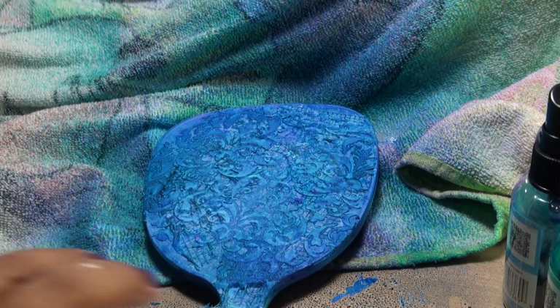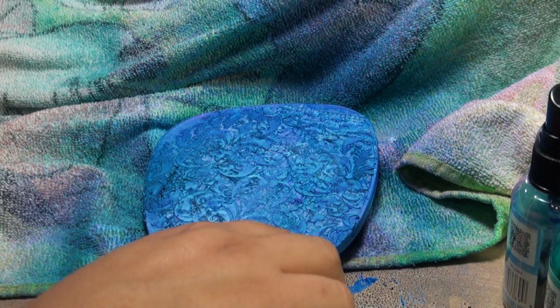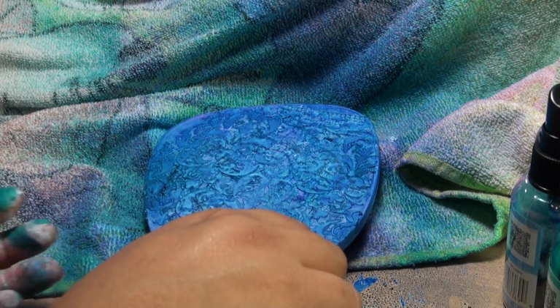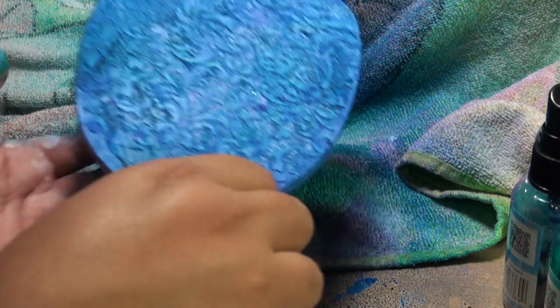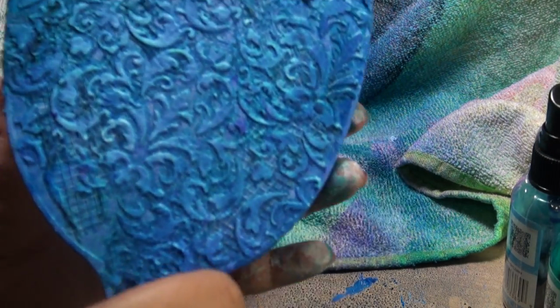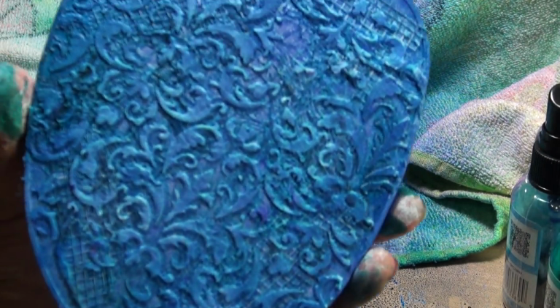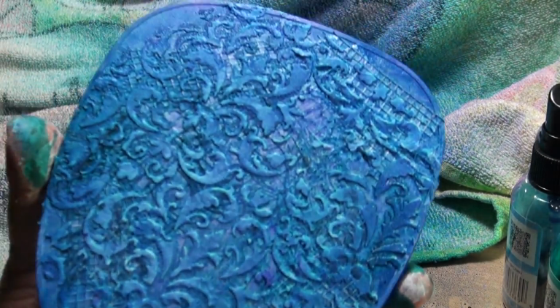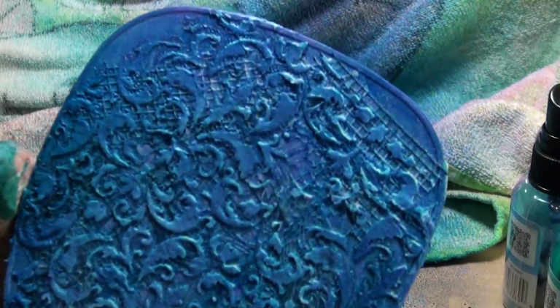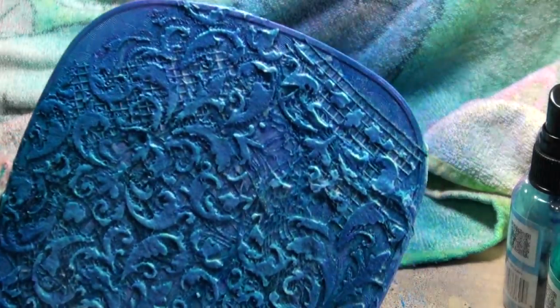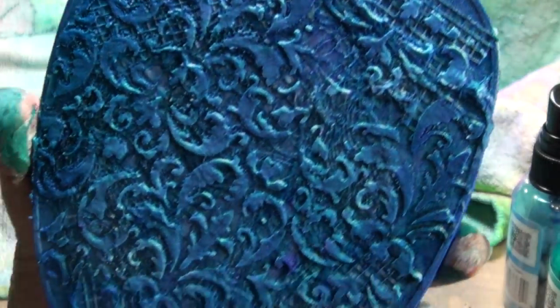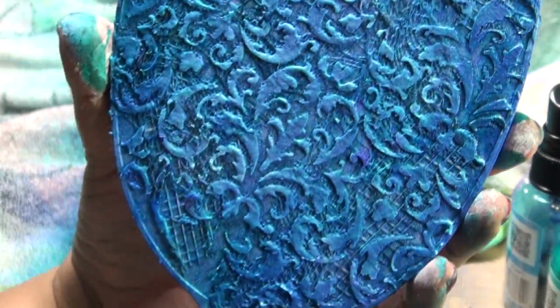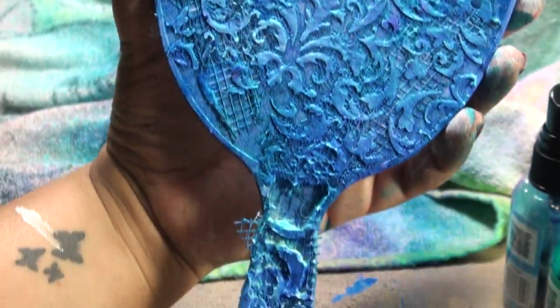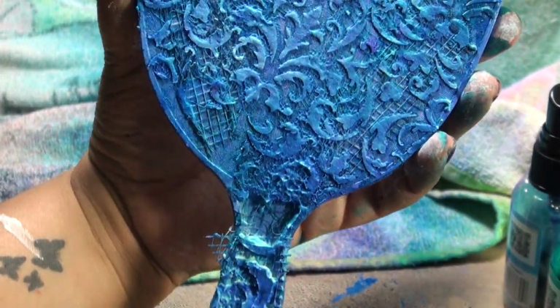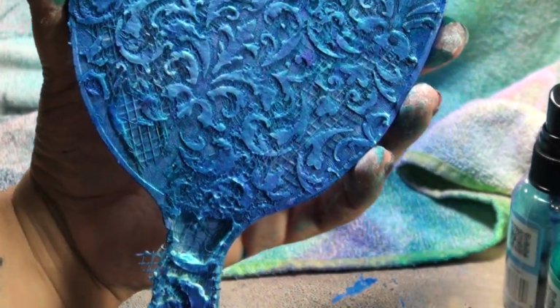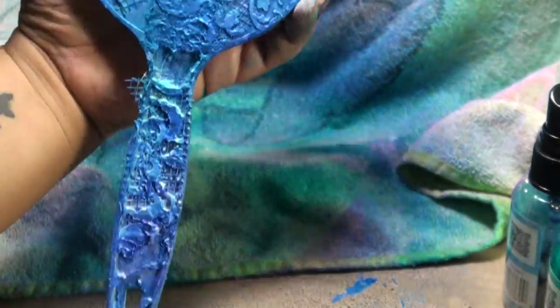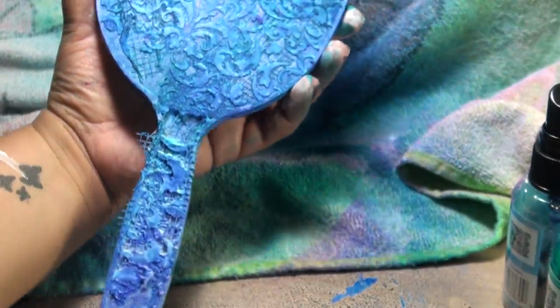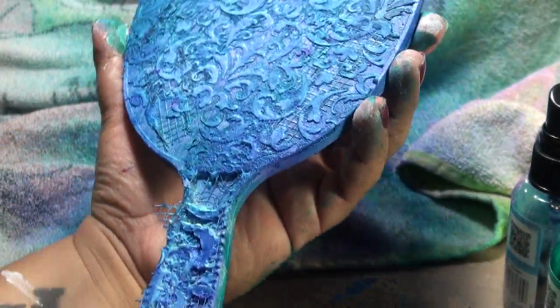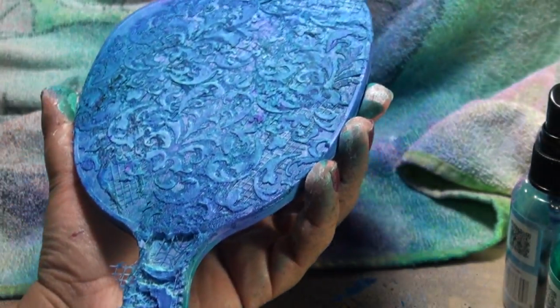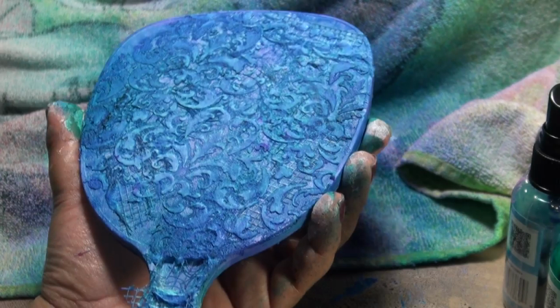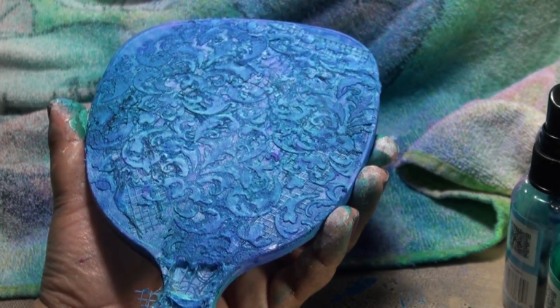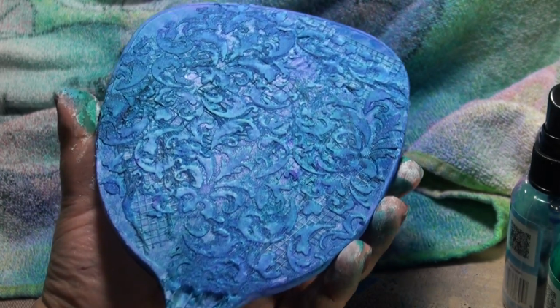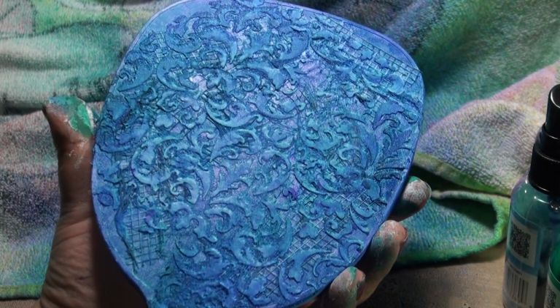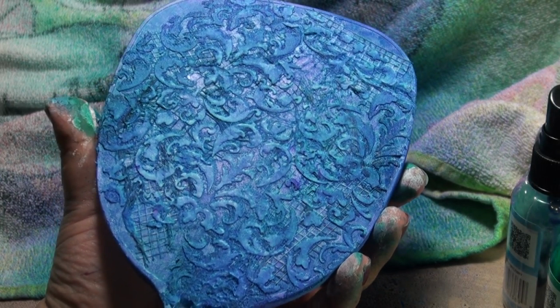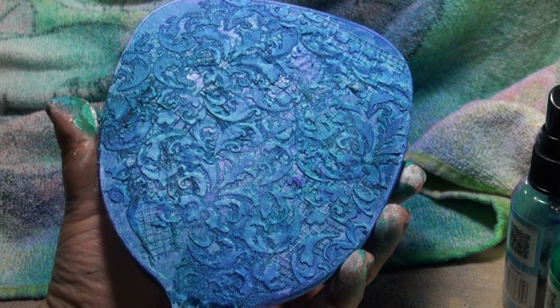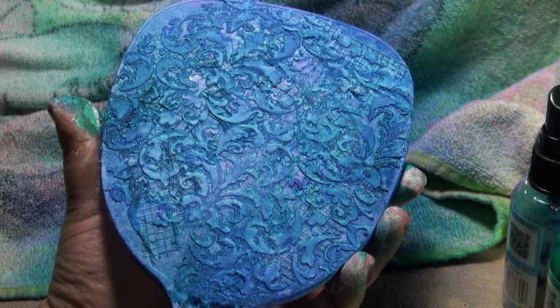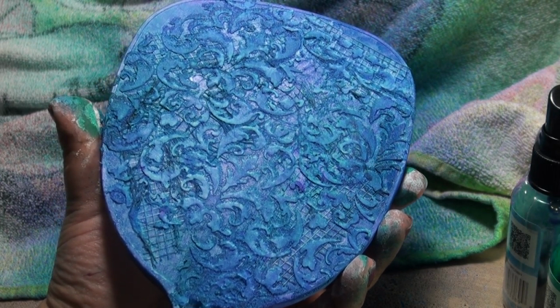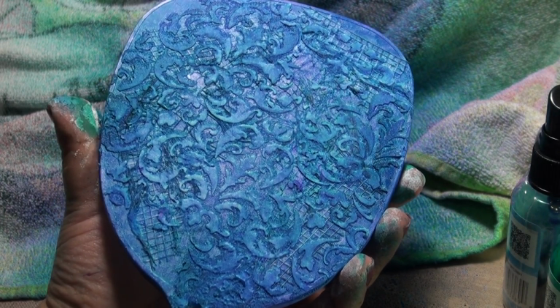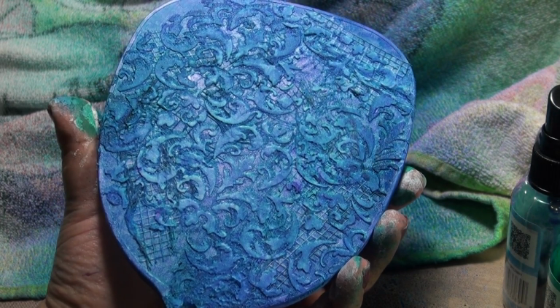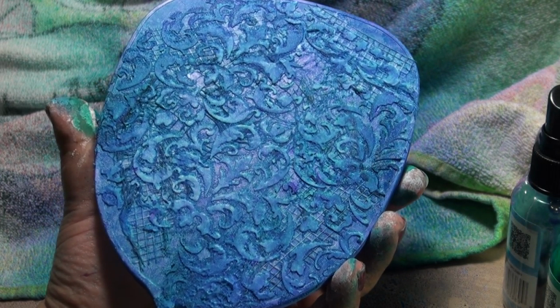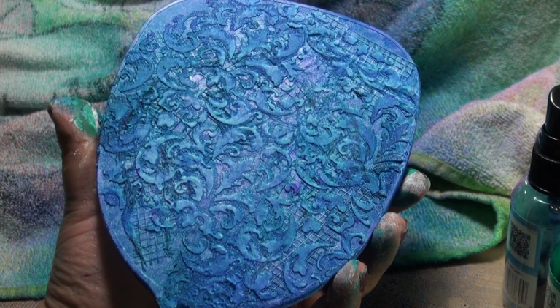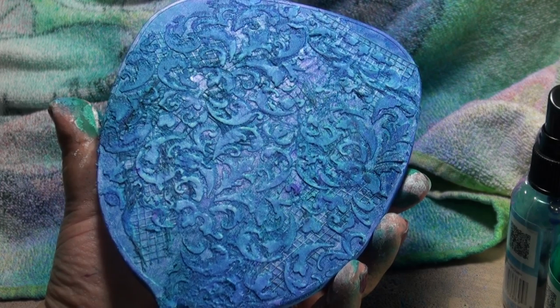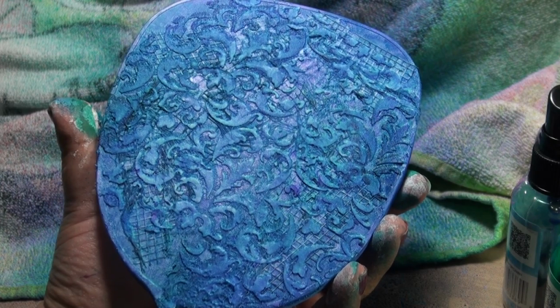So this is the basics — the basics of the background. The background is now done. I'm going to go ahead and dry it up, and then we'll do a part two on embellishing it.